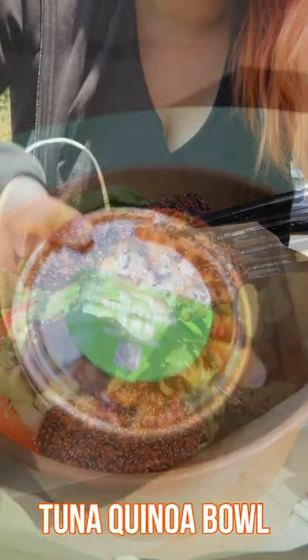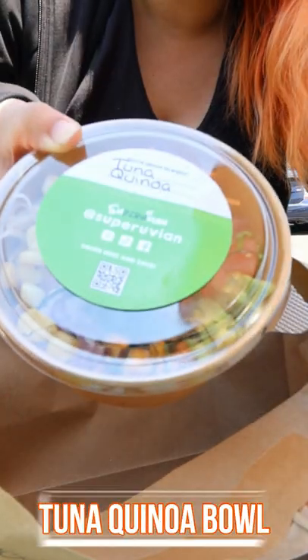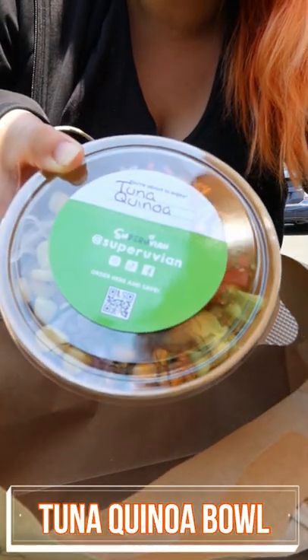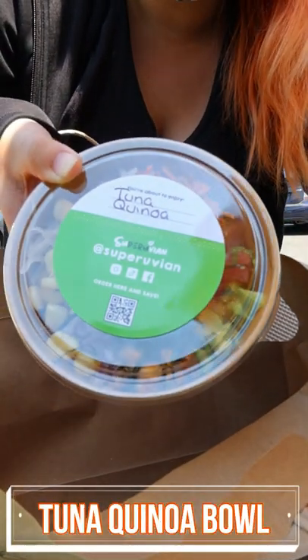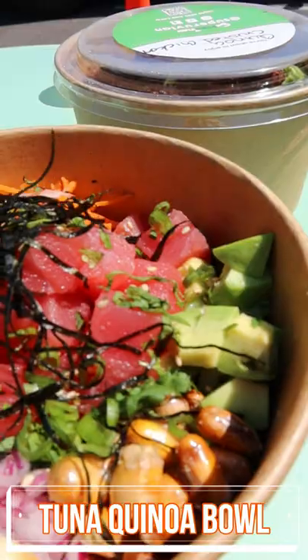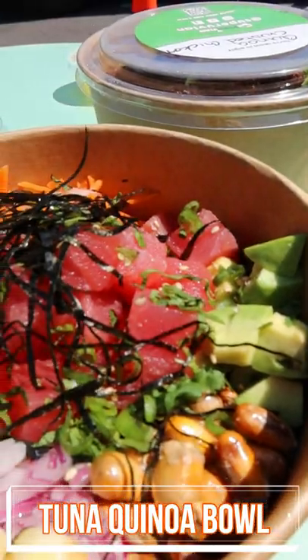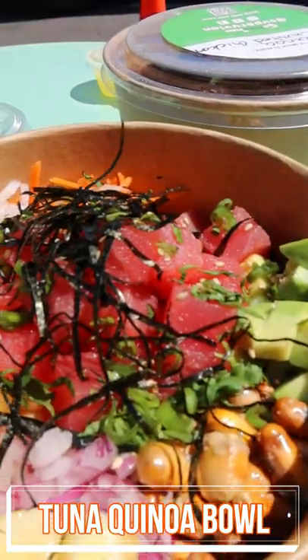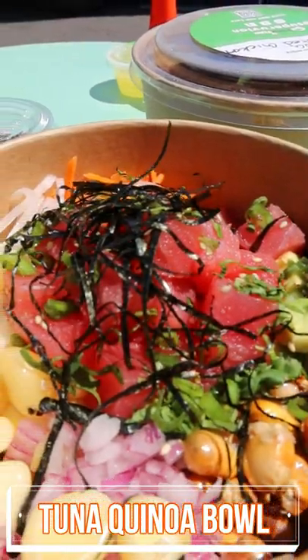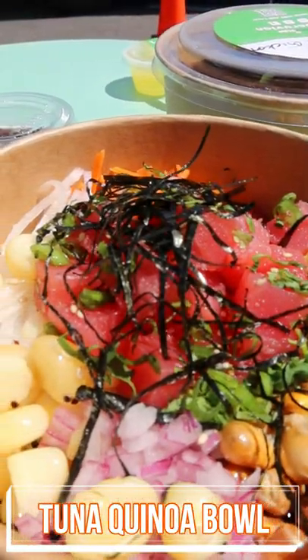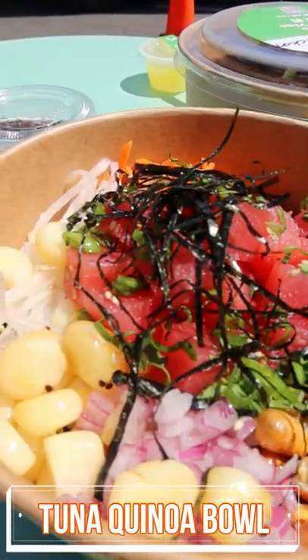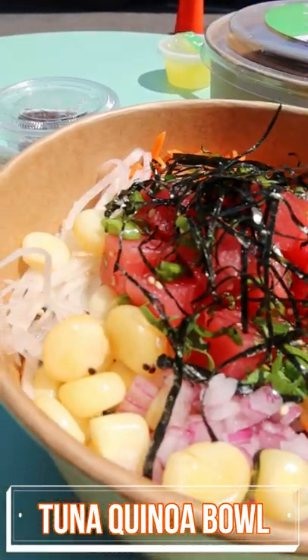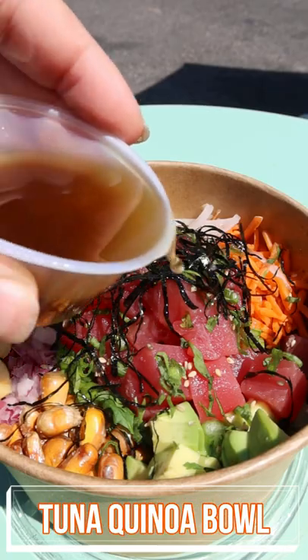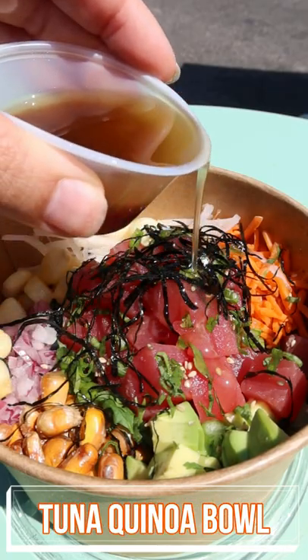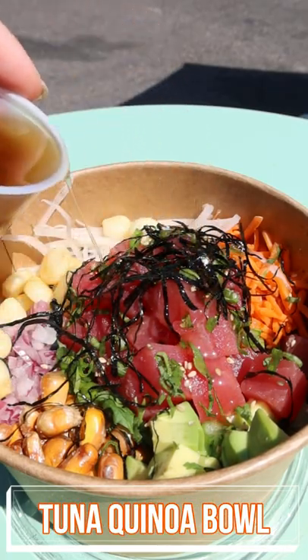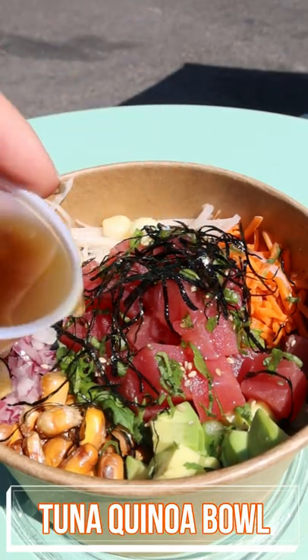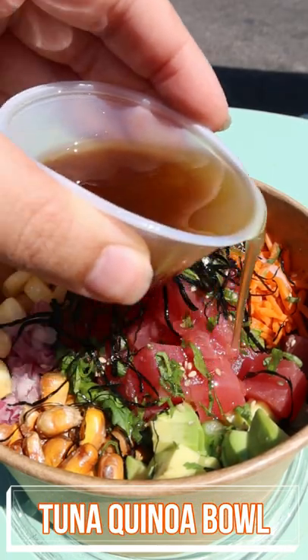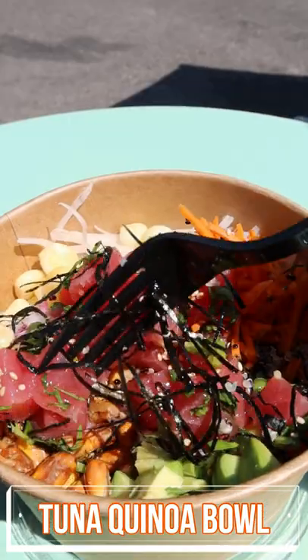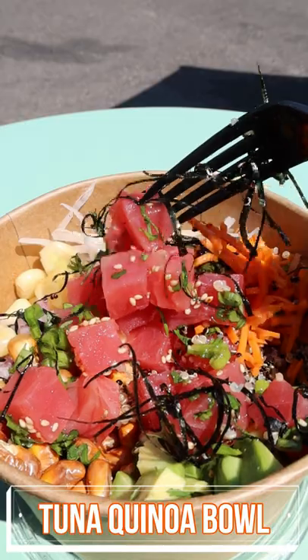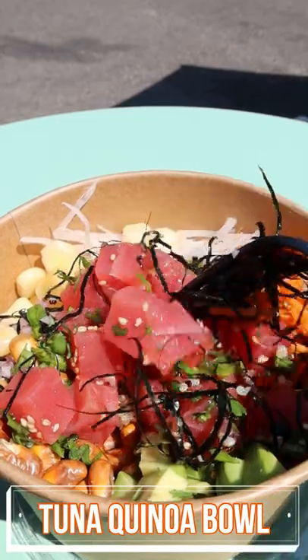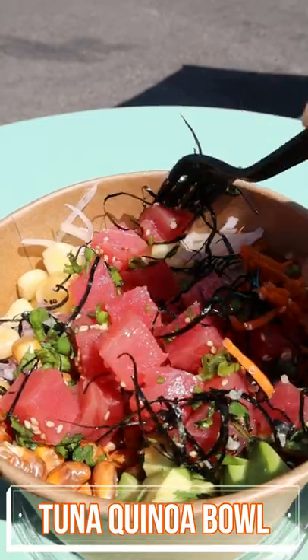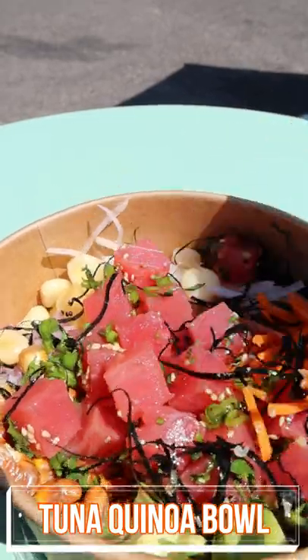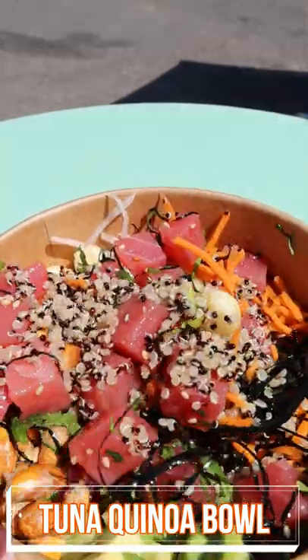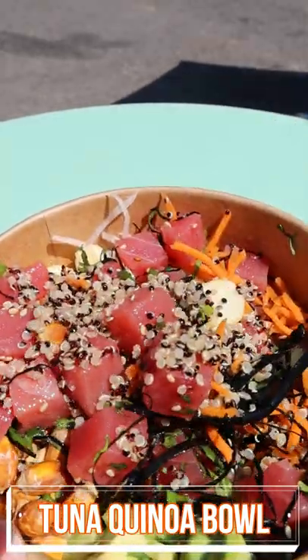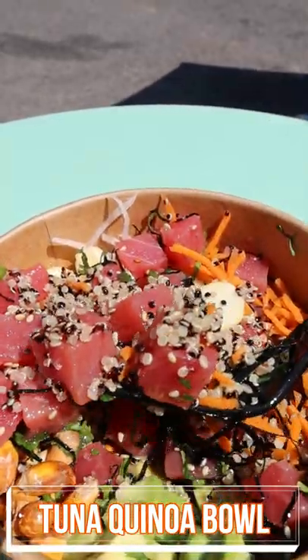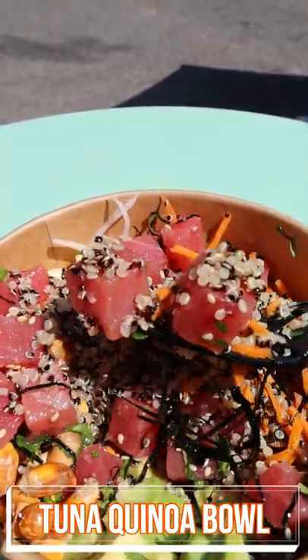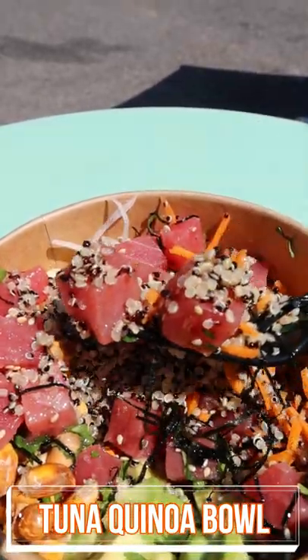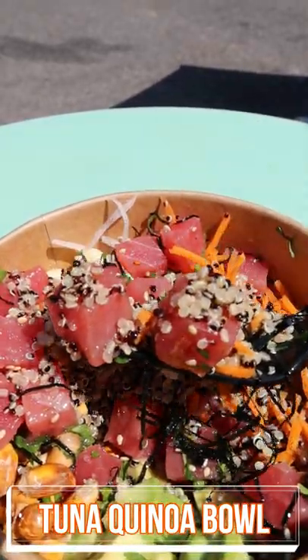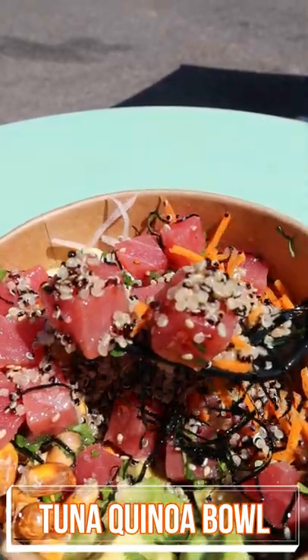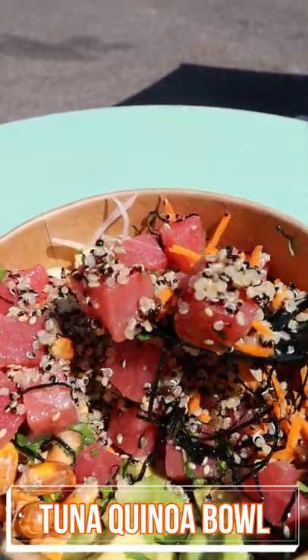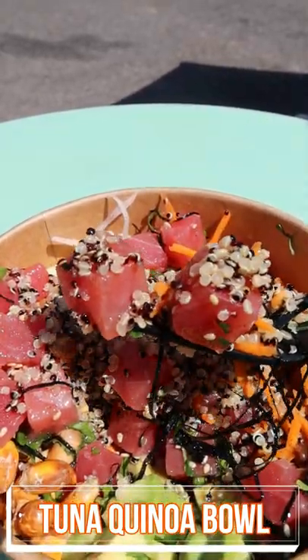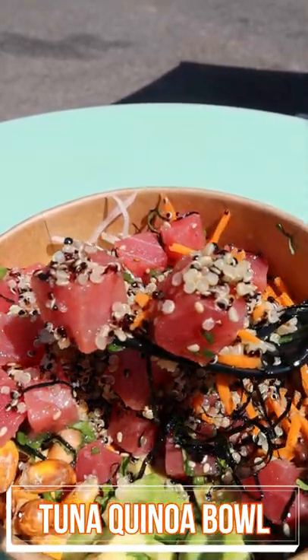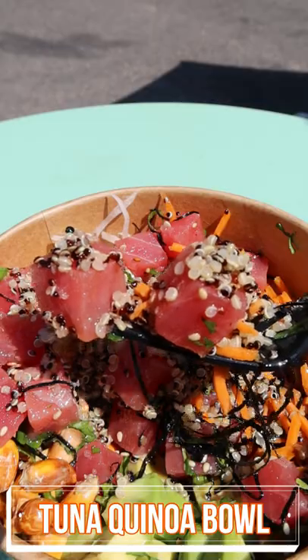Next is the tuna quinoa bowl, very similar to a poke bowl. Add in the sauce and you're ready to mix it up and enjoy. The tuna was very fresh and went so well with the quinoa.